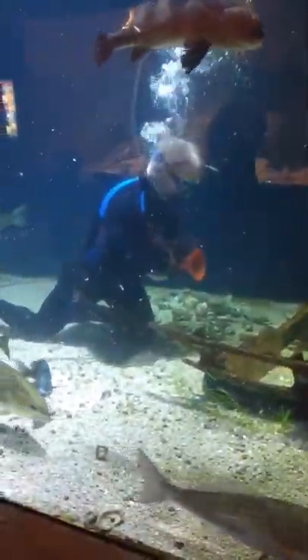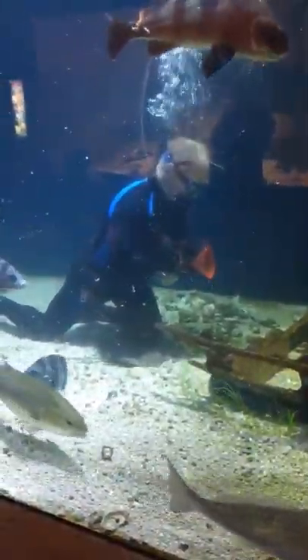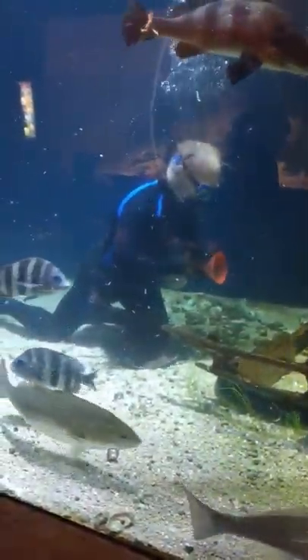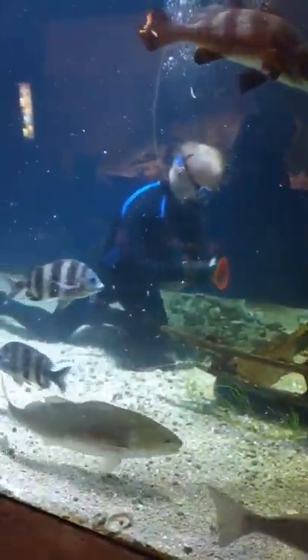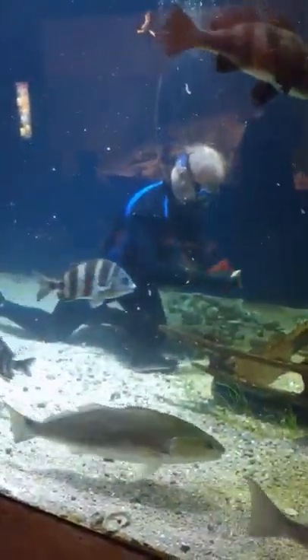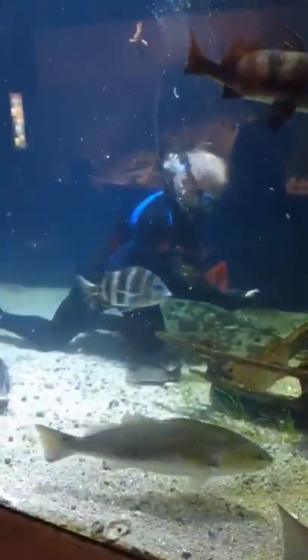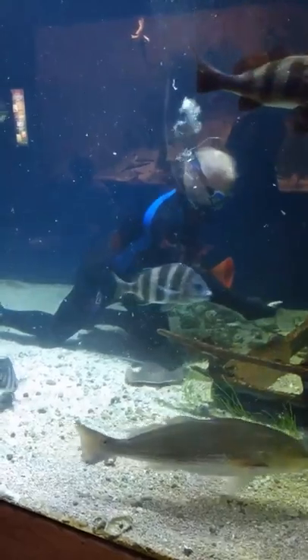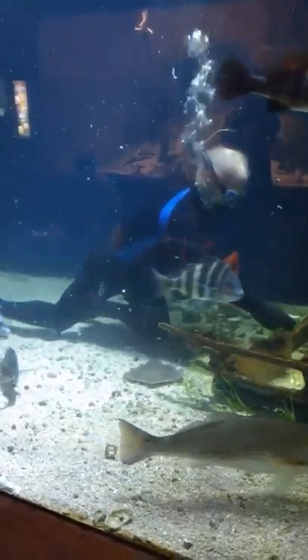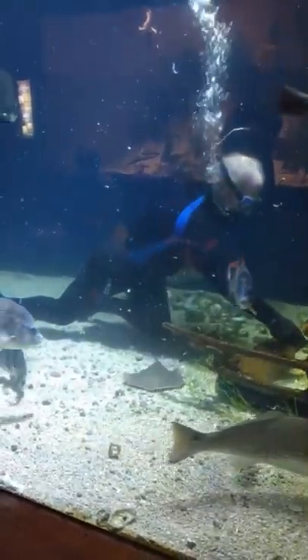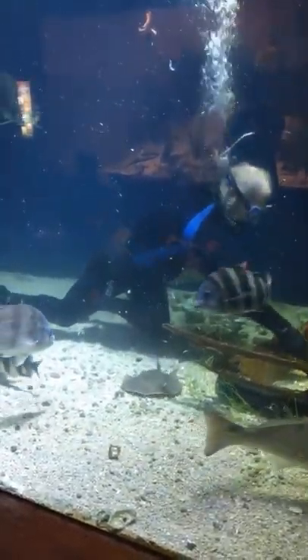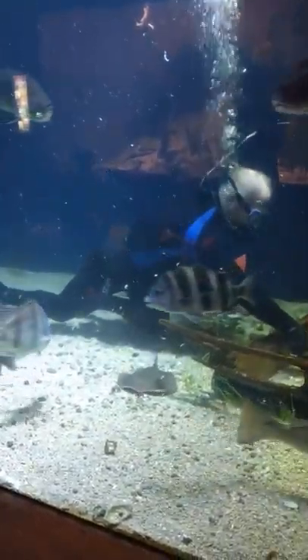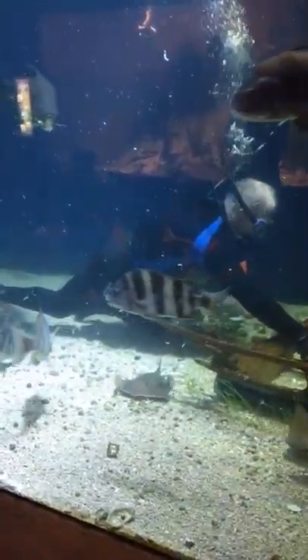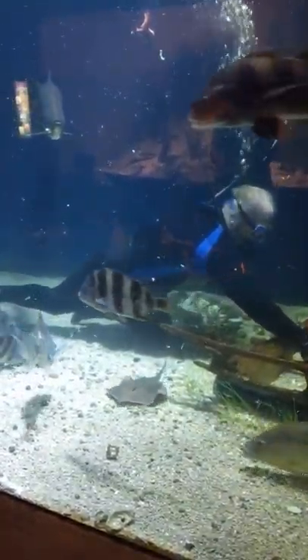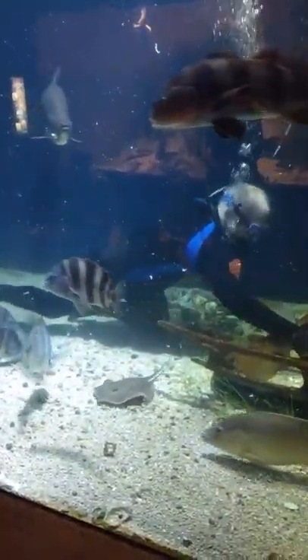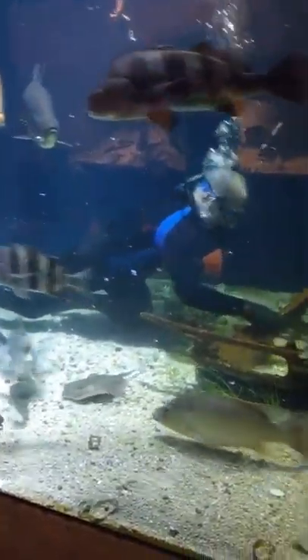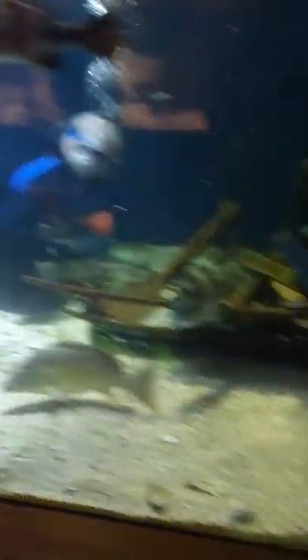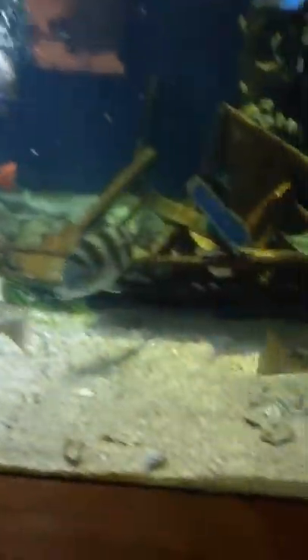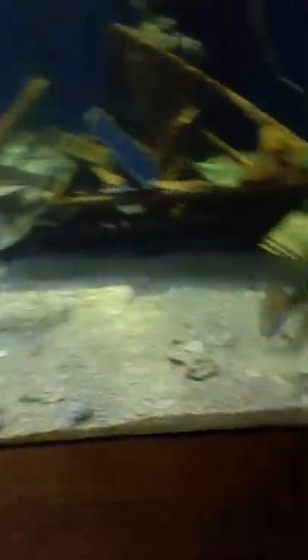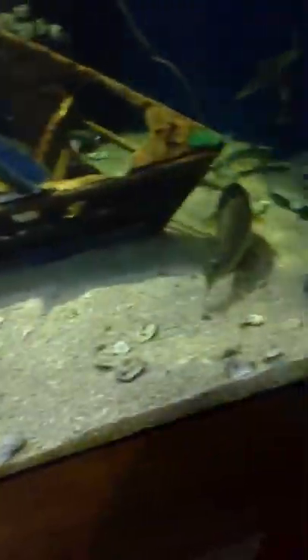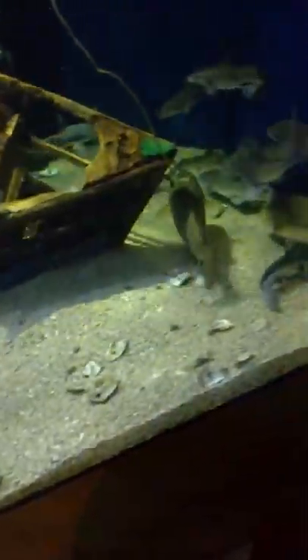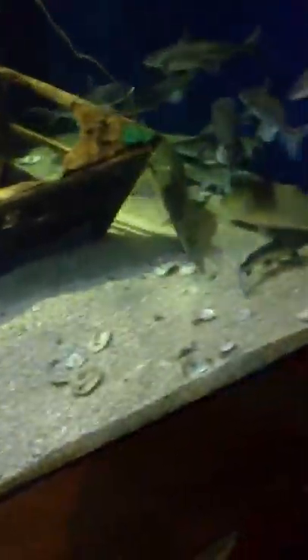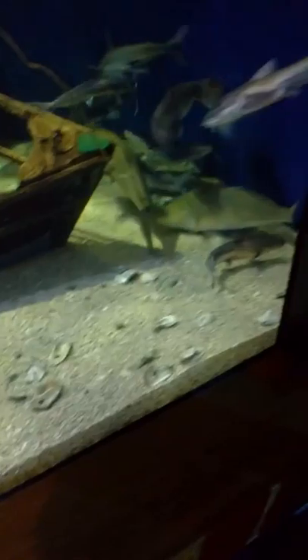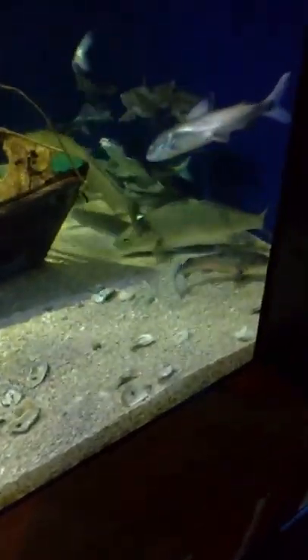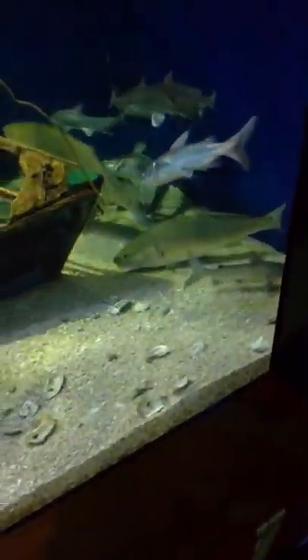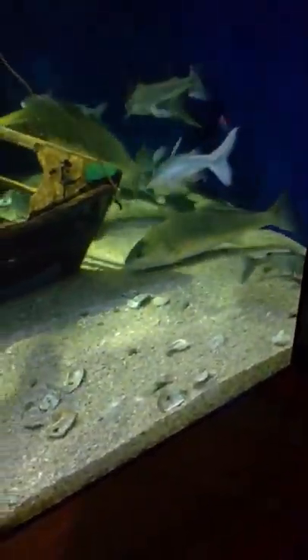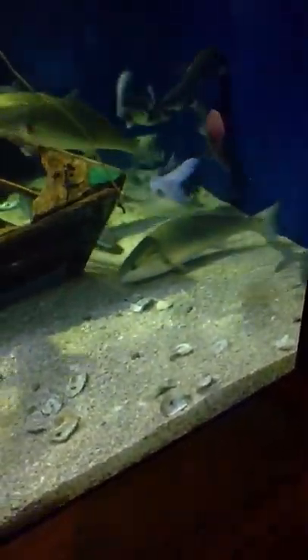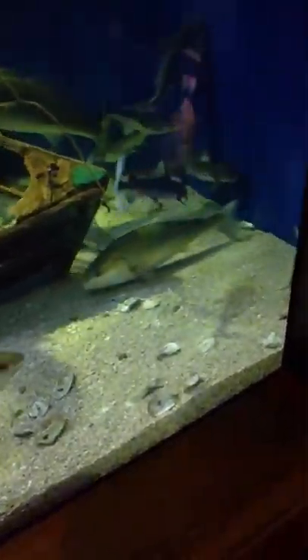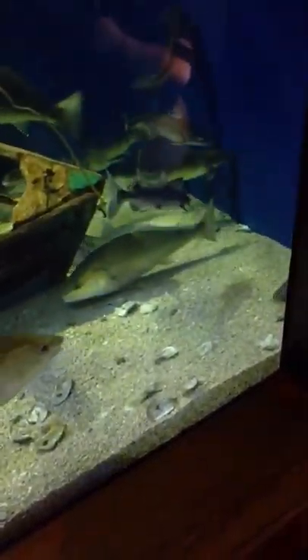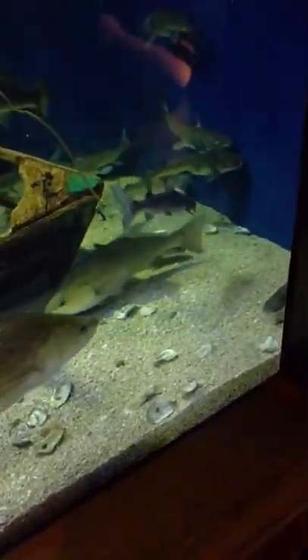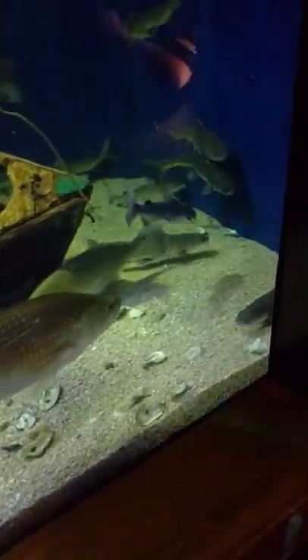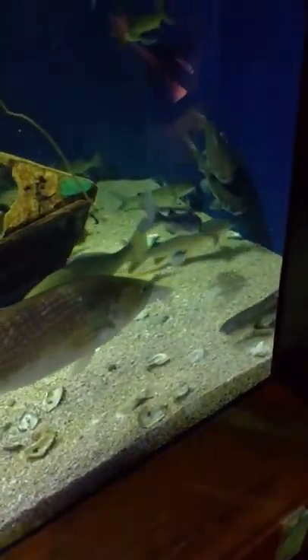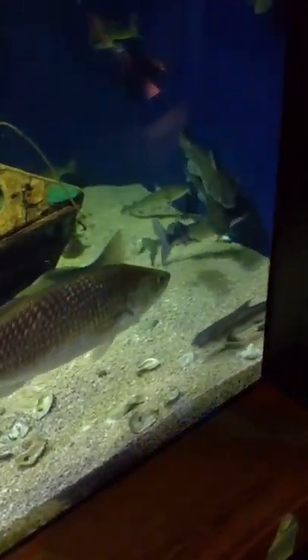Do y'all see the catfish? They're over here by me on the right side of the aquarium — they like to hang out right here in front of the boat. These are called hardhead catfish; I guess somebody thought they were kind of stubborn.